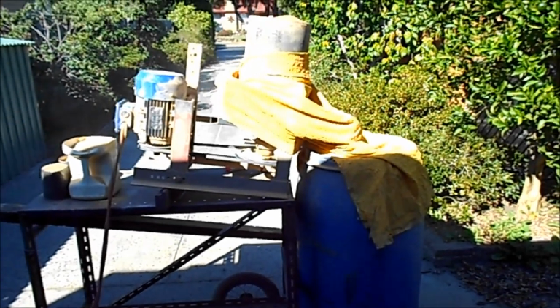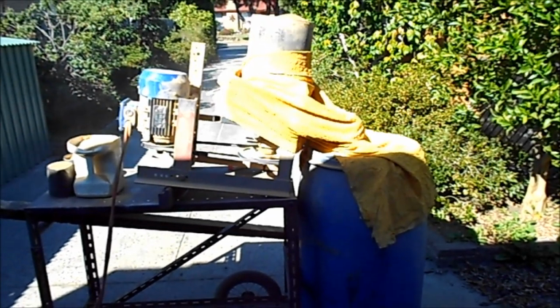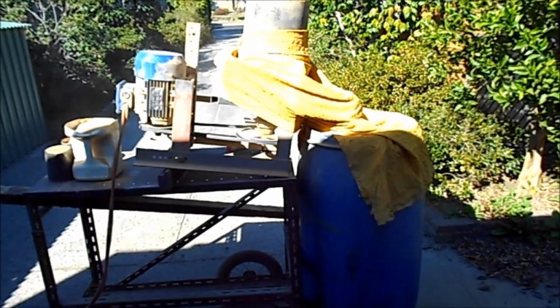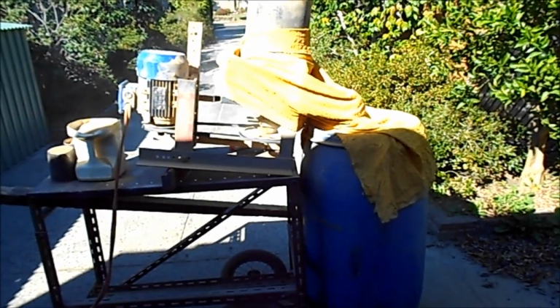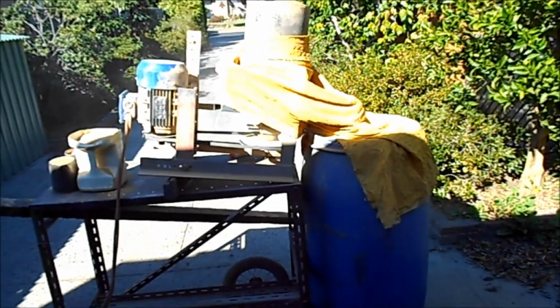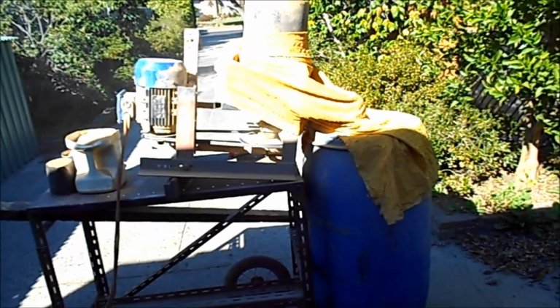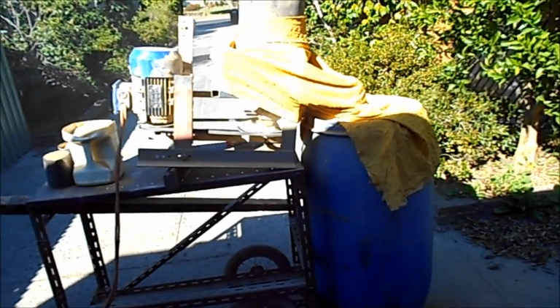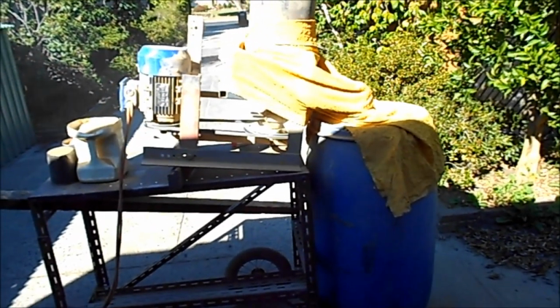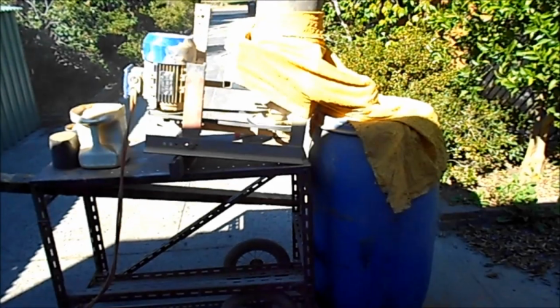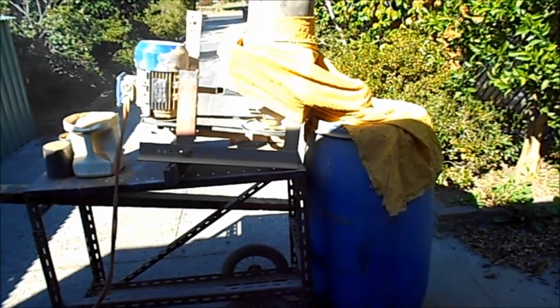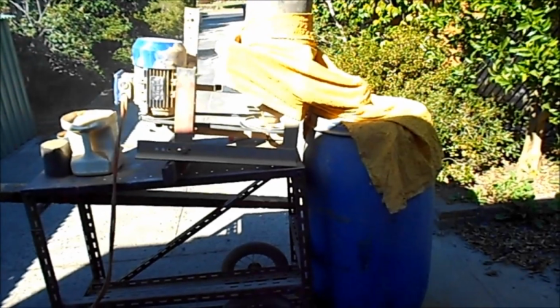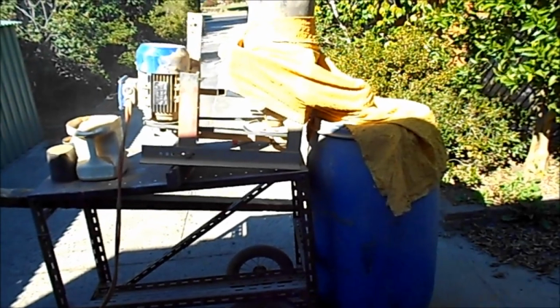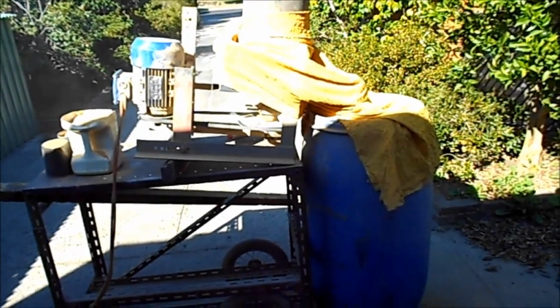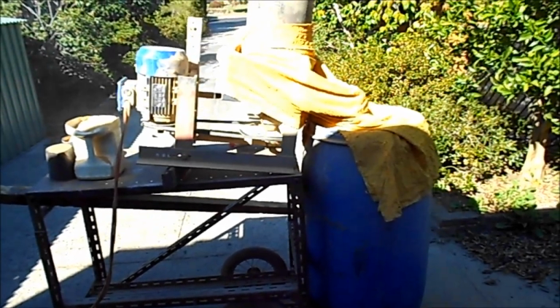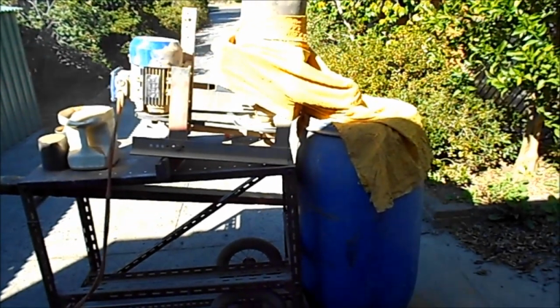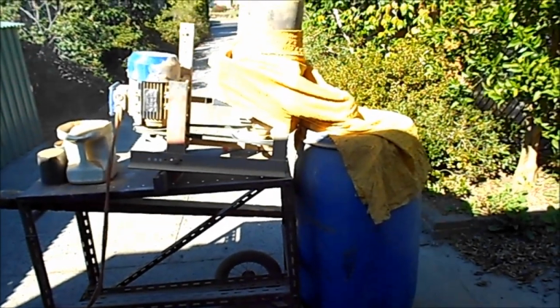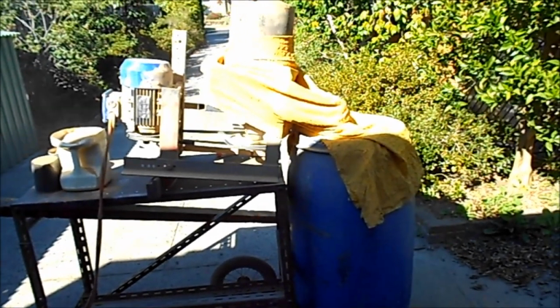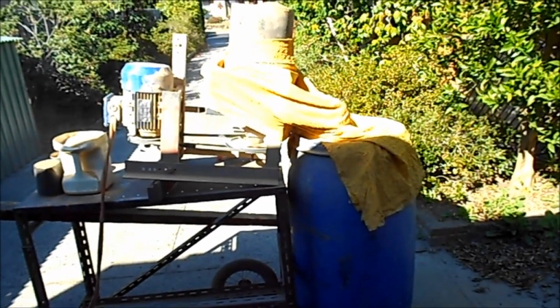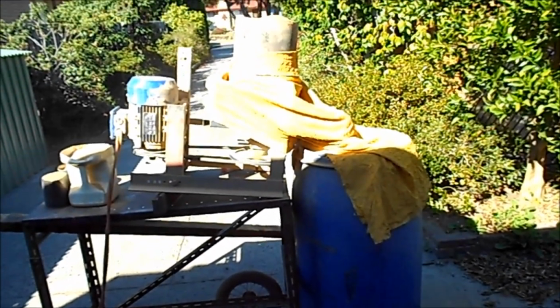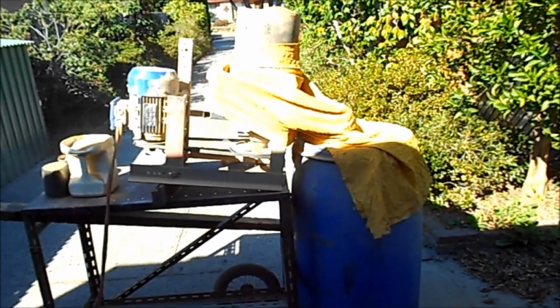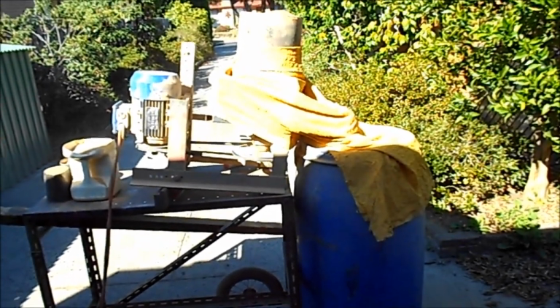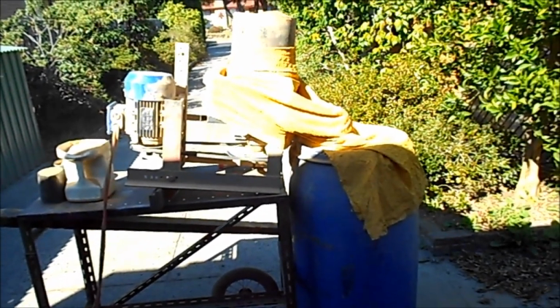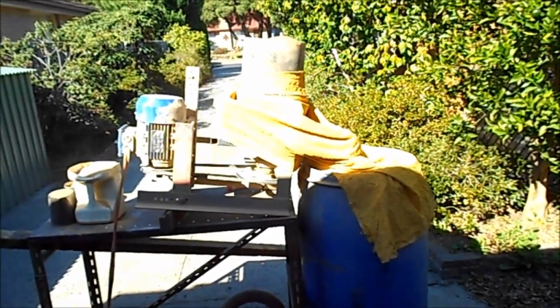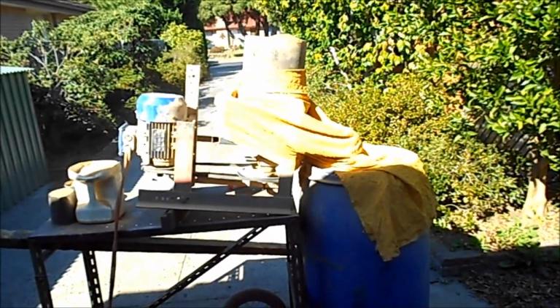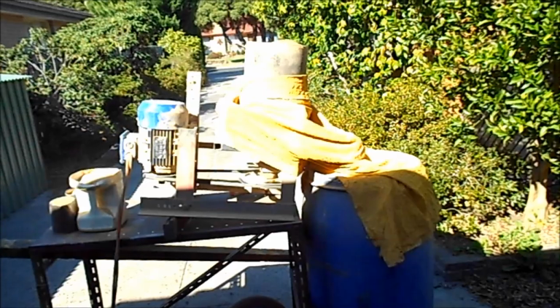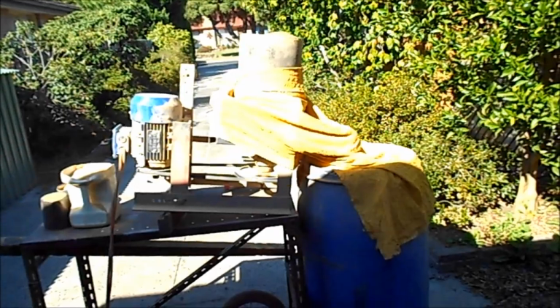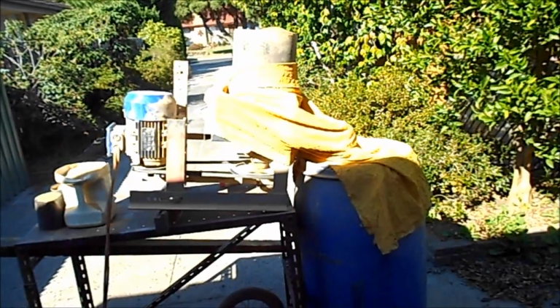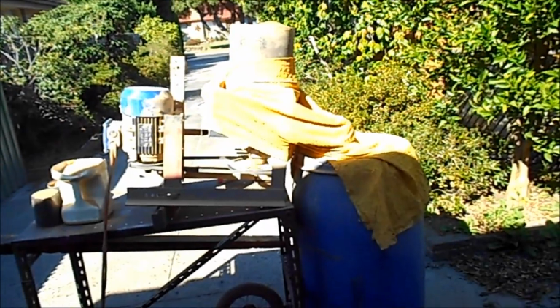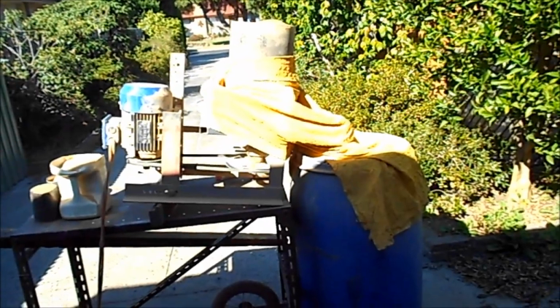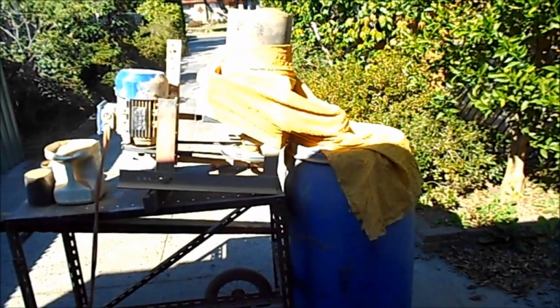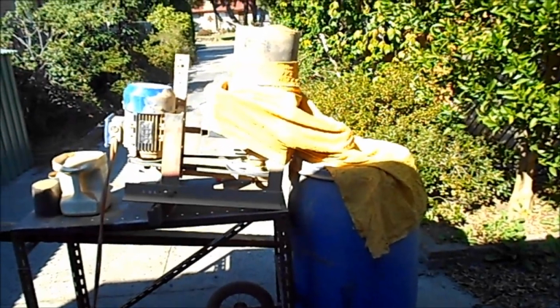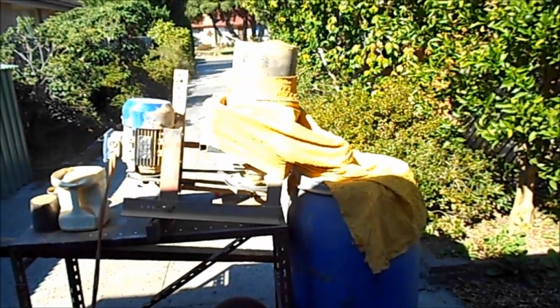I've now got the machine outside and going. You'll notice I've got it all covered up with bits of rag. This is to try and stop dust, but it's not very successful.